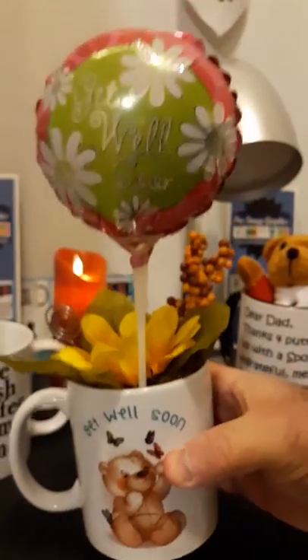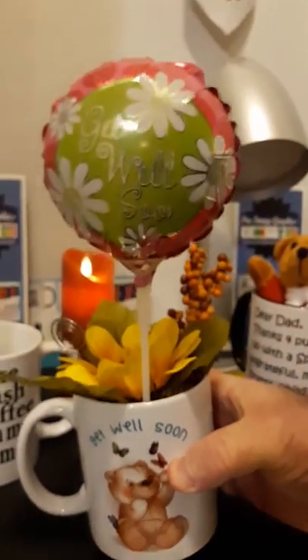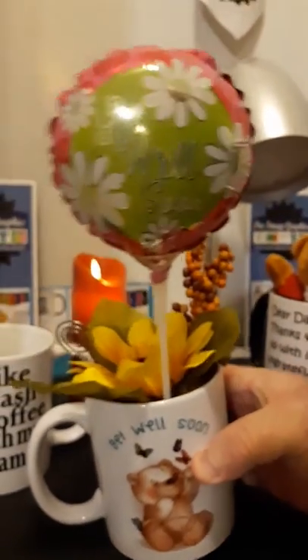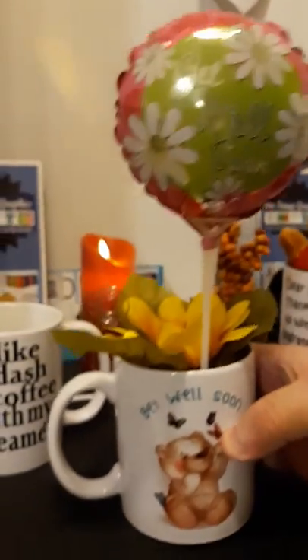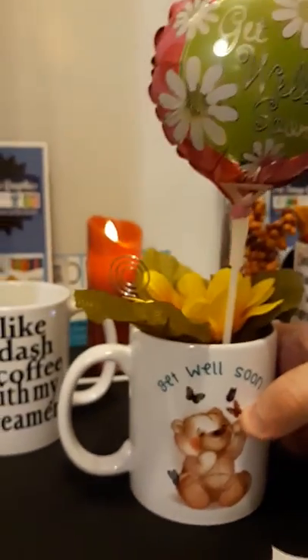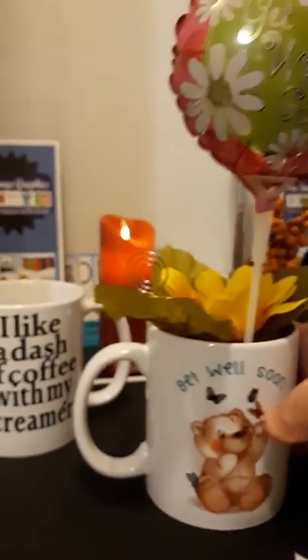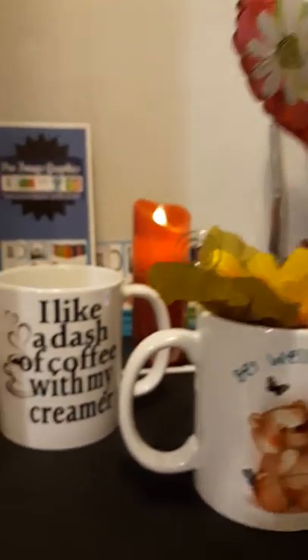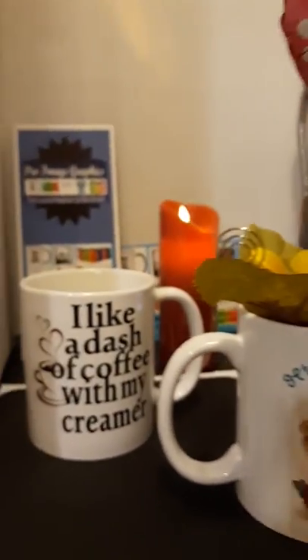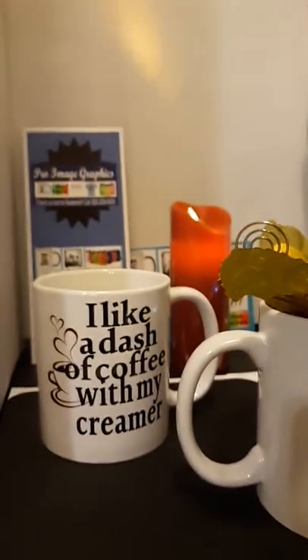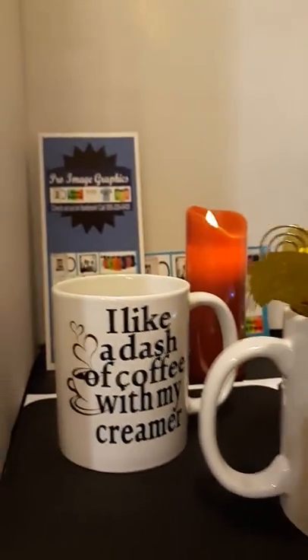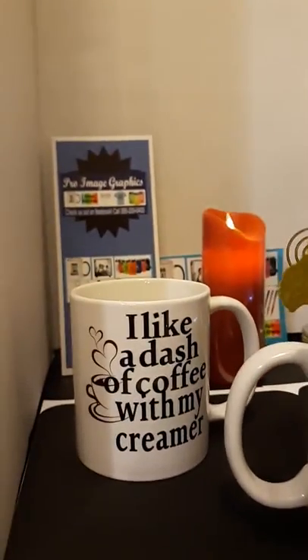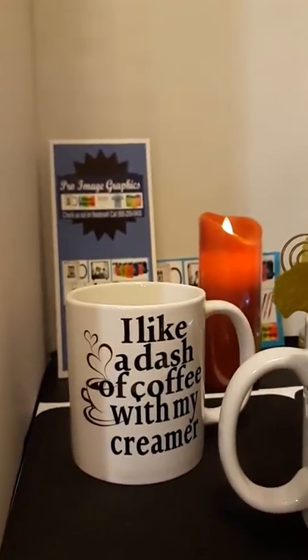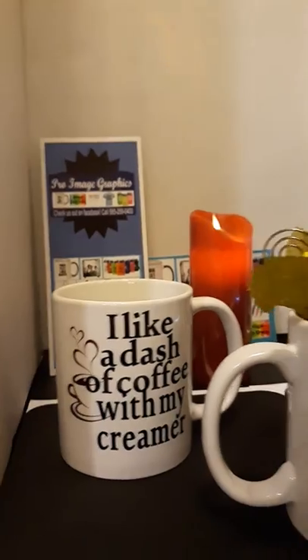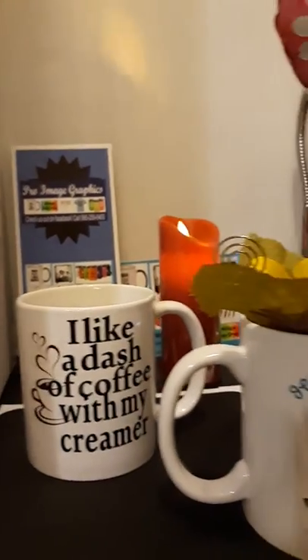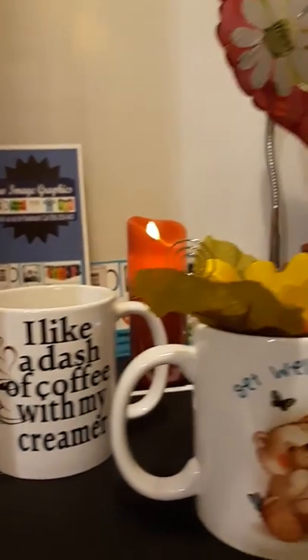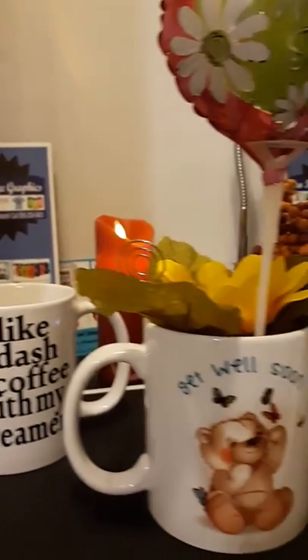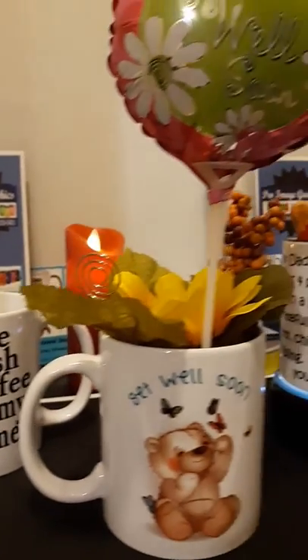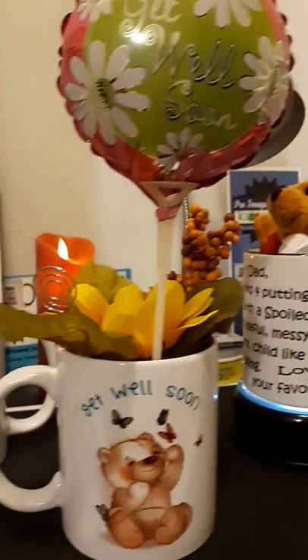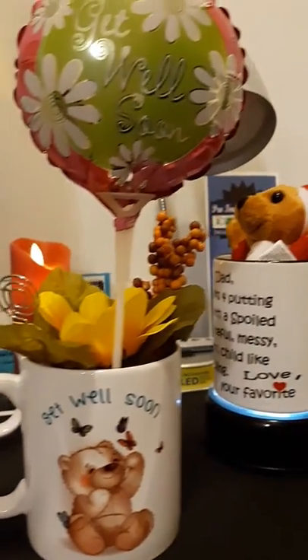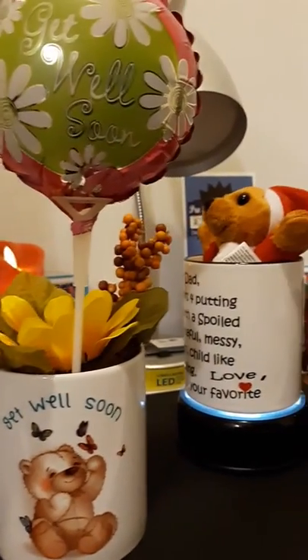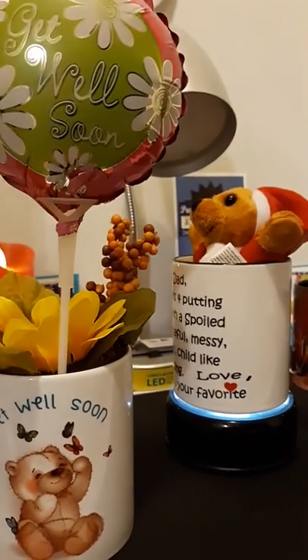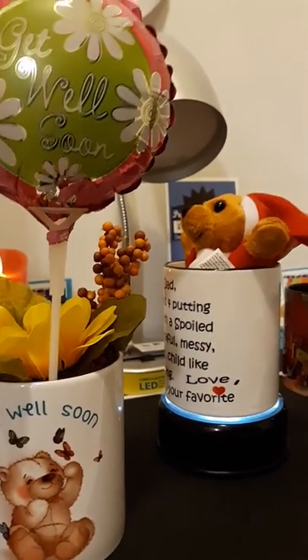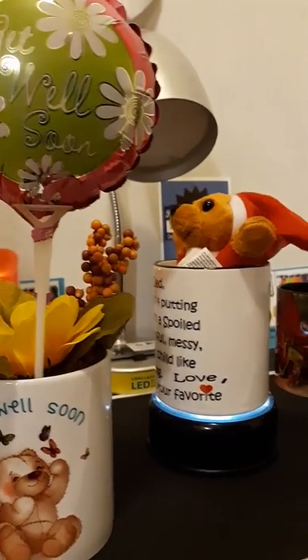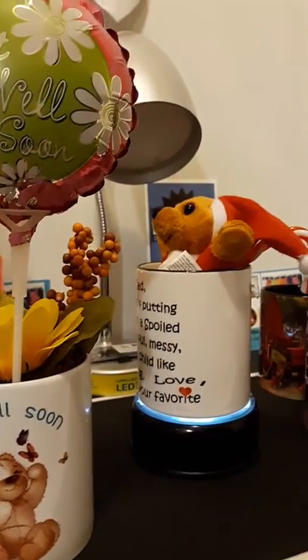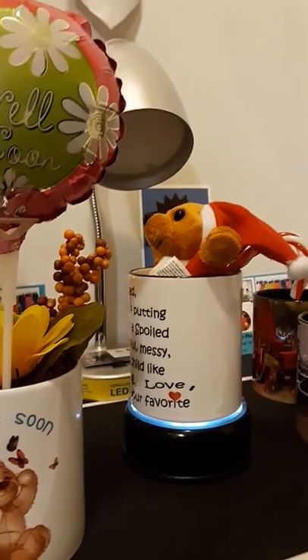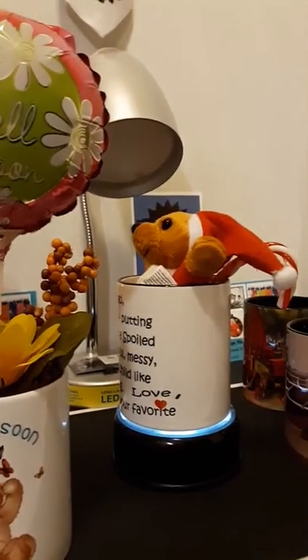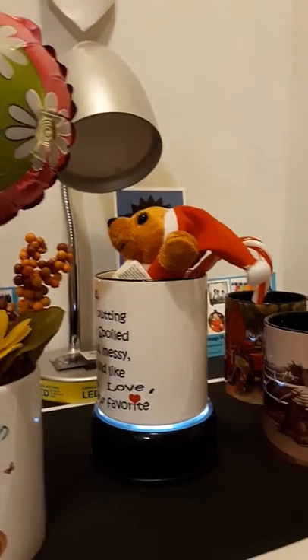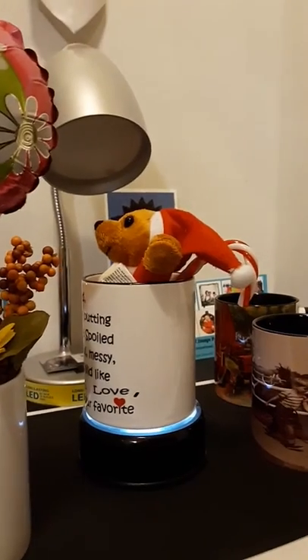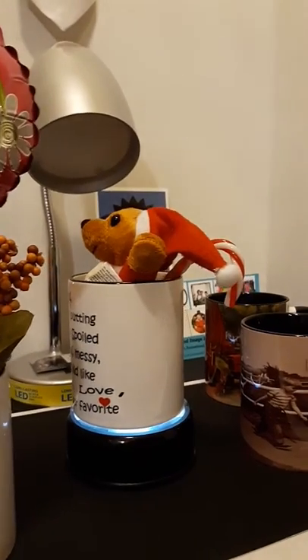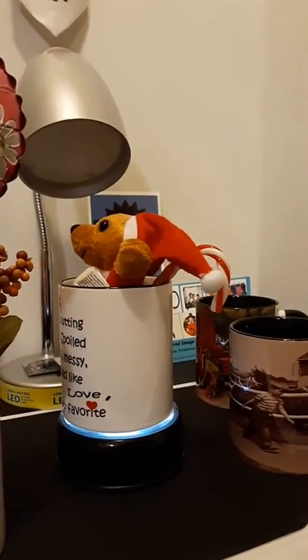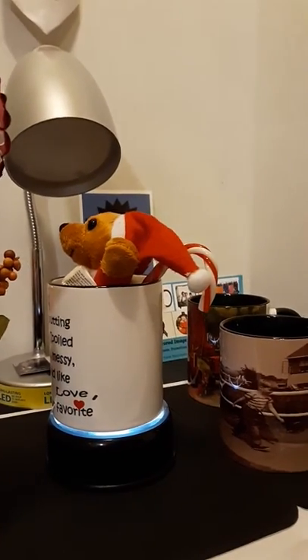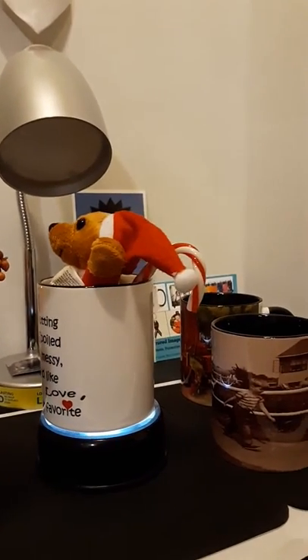We also make memorial mugs with your loved one on it. We can put a photo of a loved one. These work well at Christmas time. We can put family photos on them.